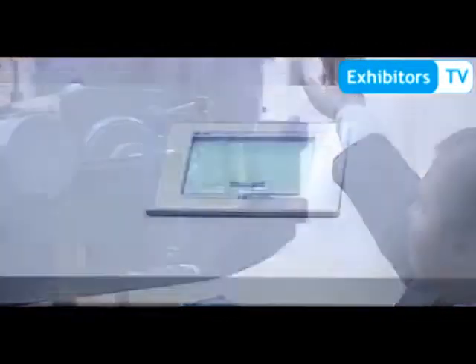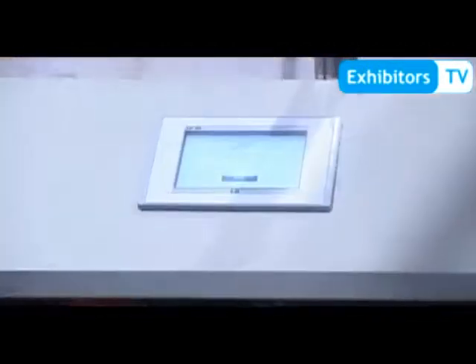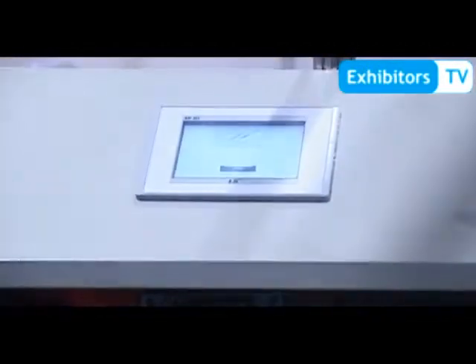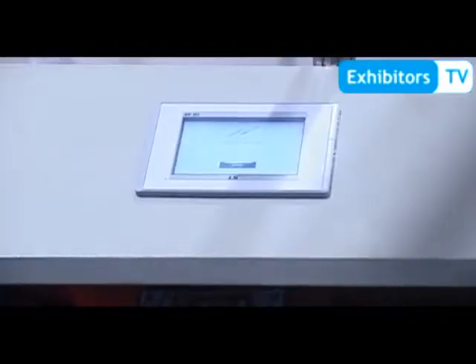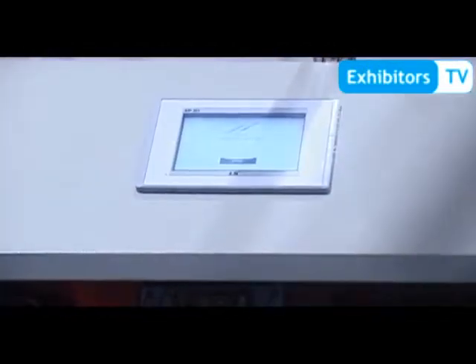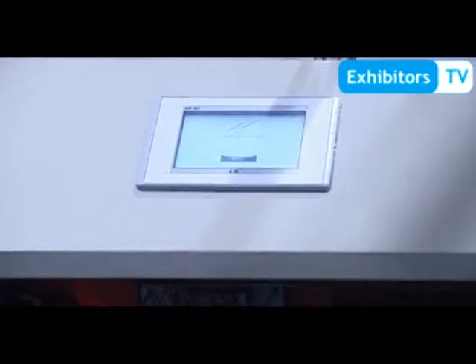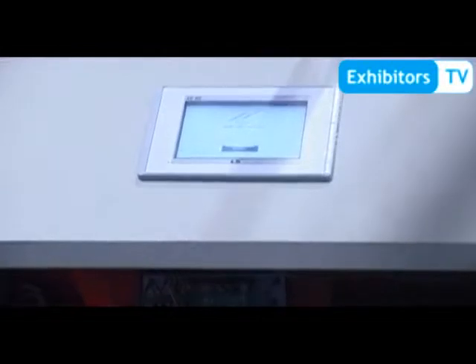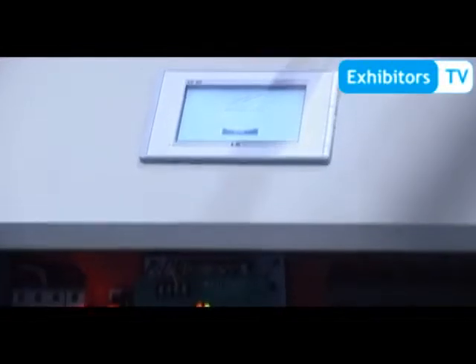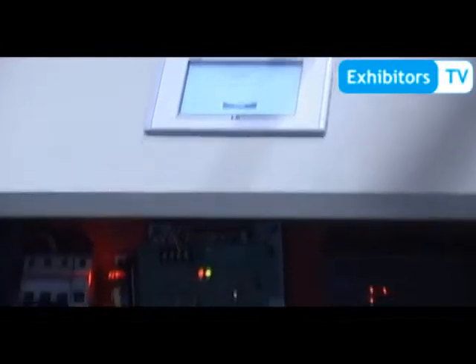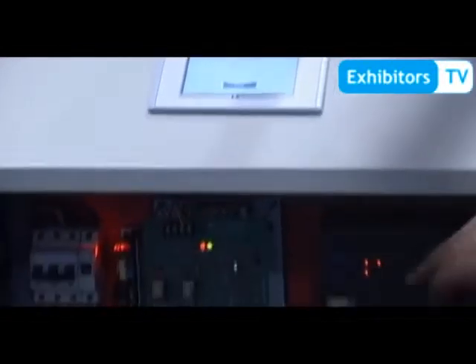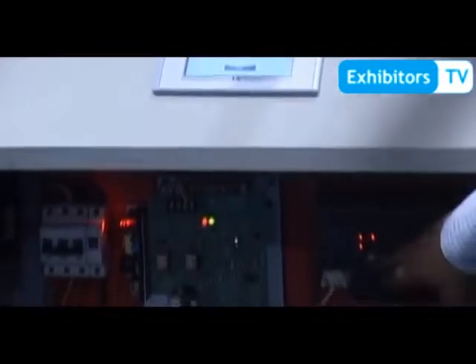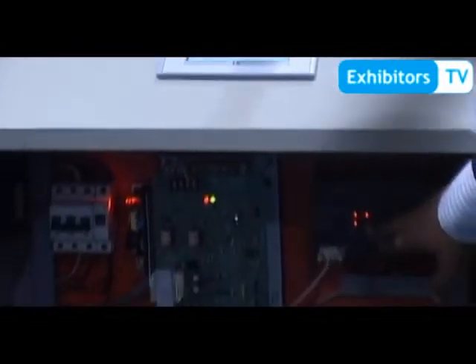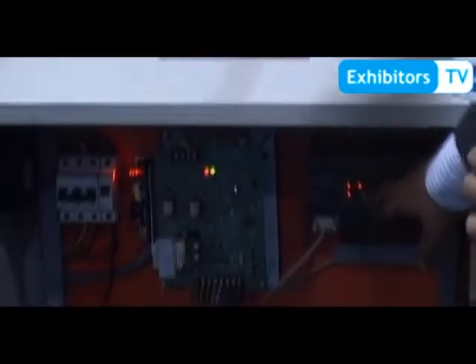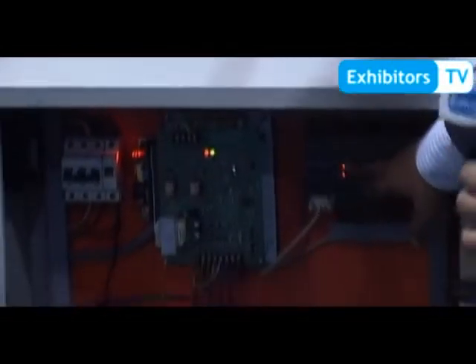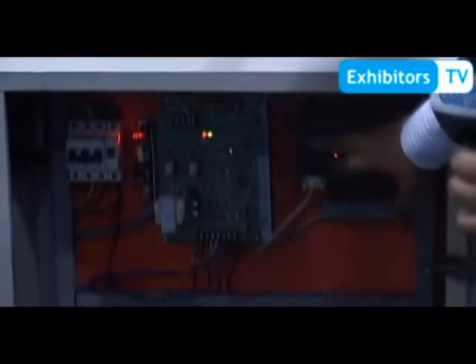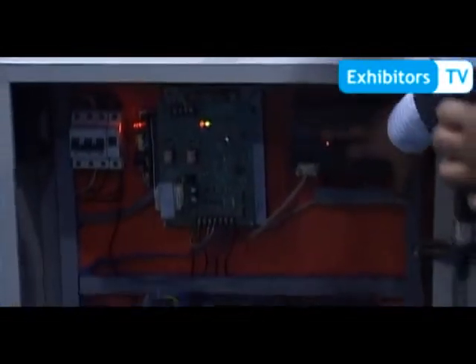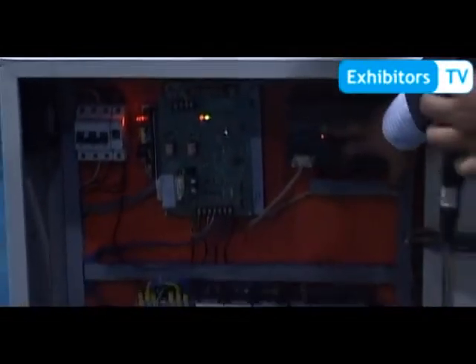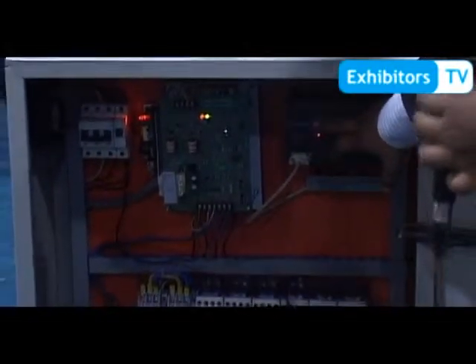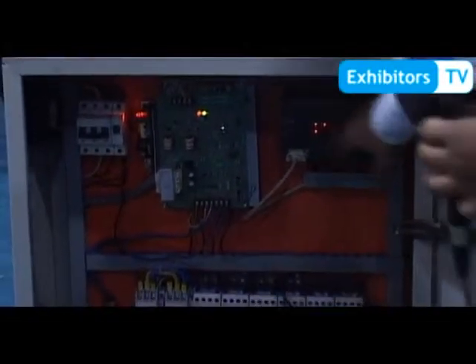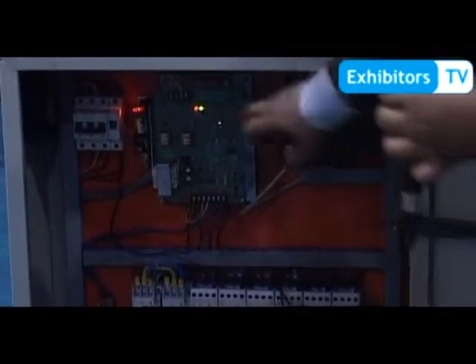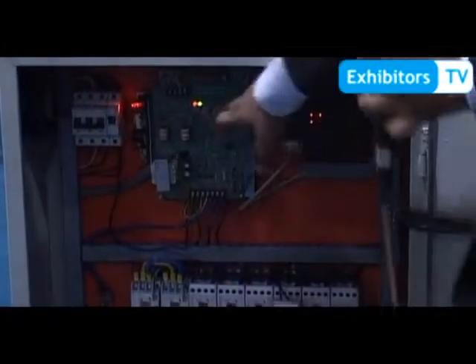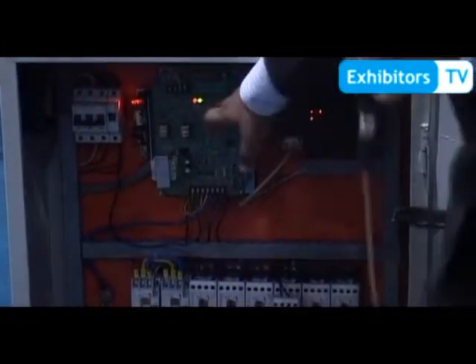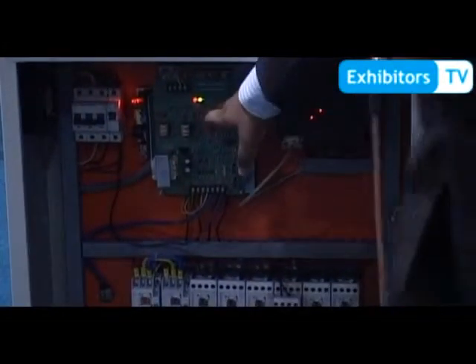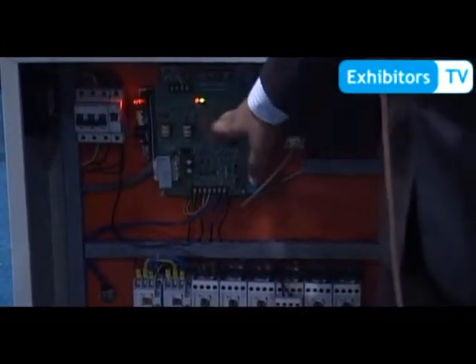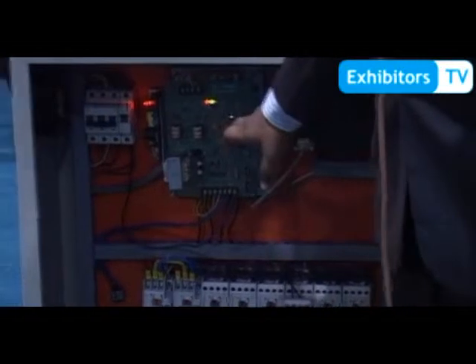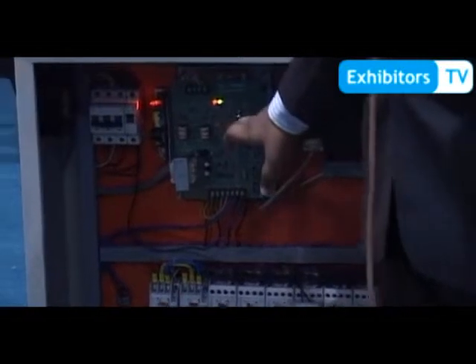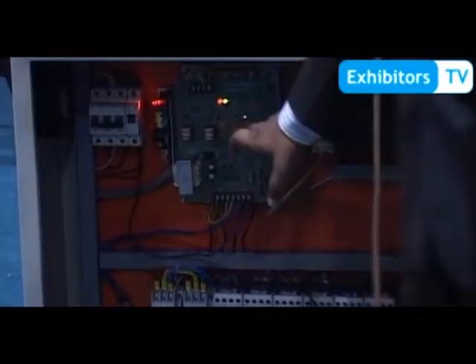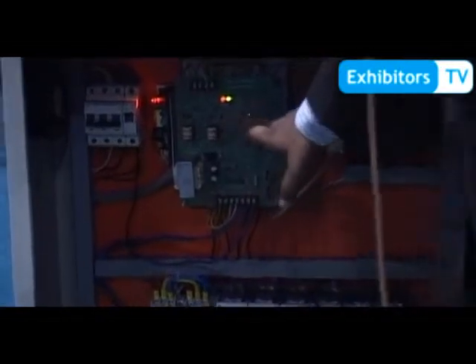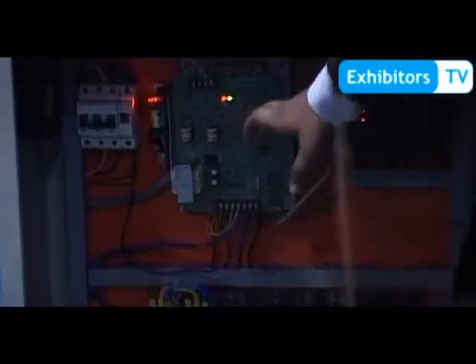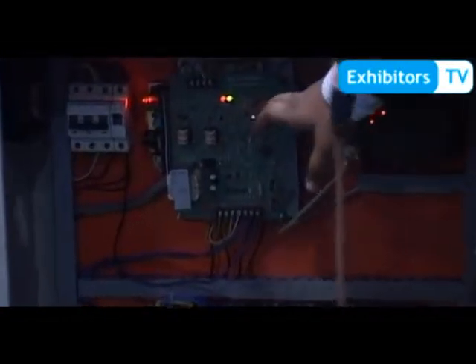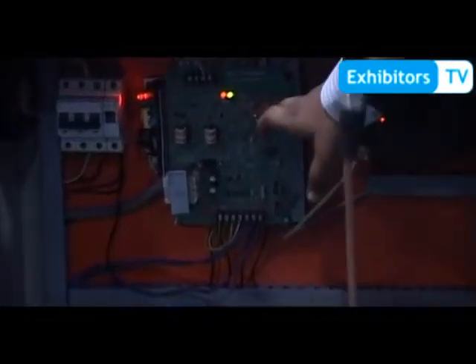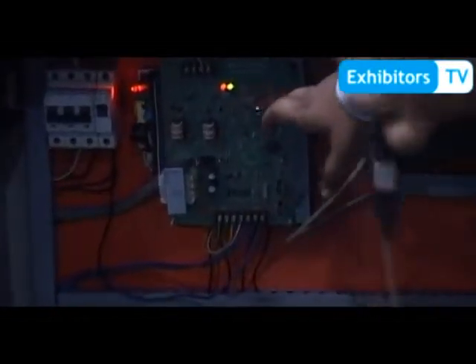This is the control panel of the machine. This is the HMI. This is the PLC. And this is the variable DC drive which controls the rotation of the motor.